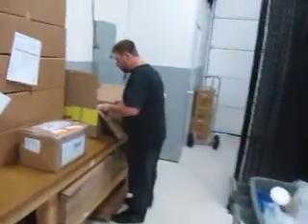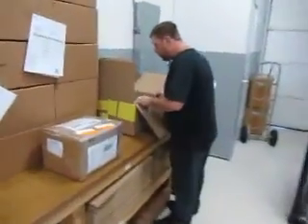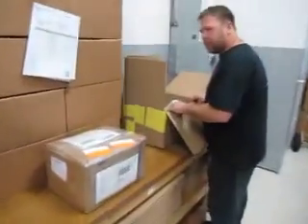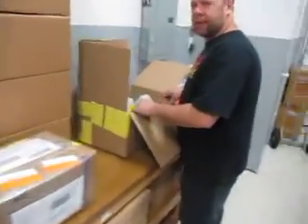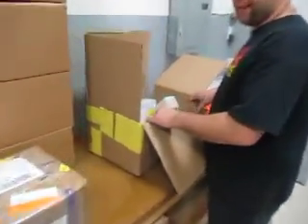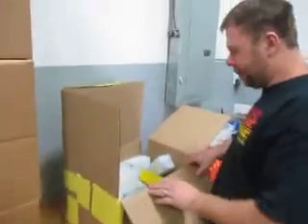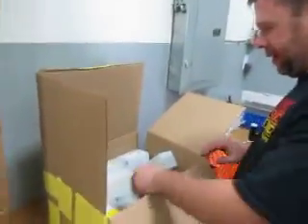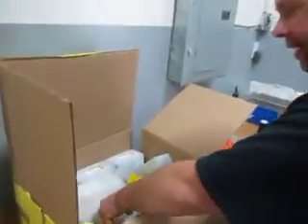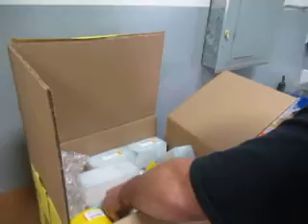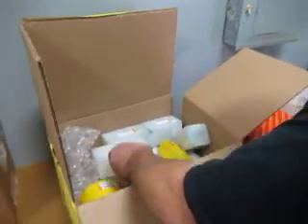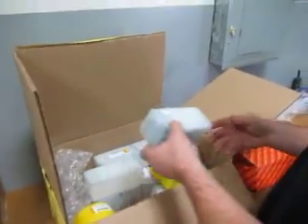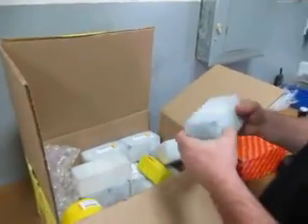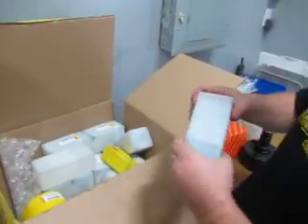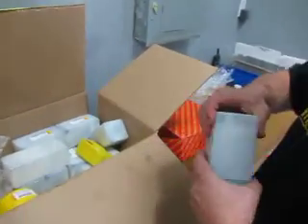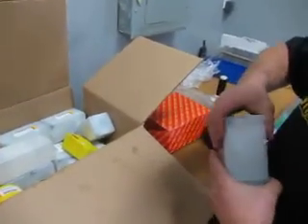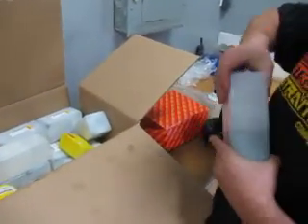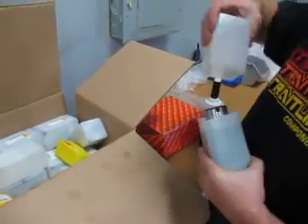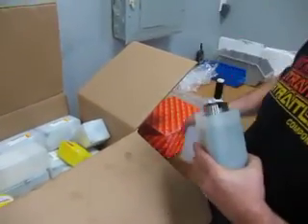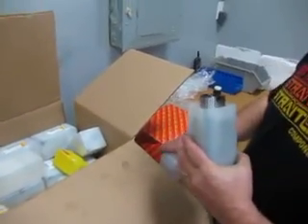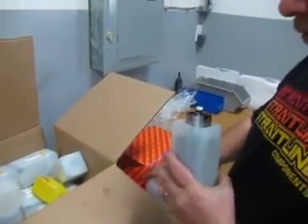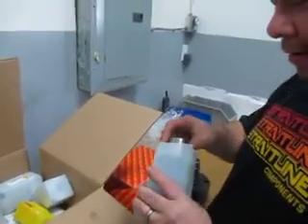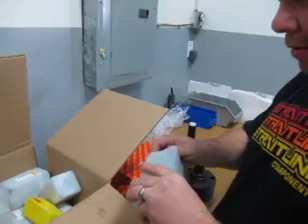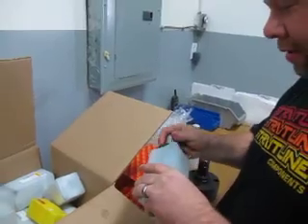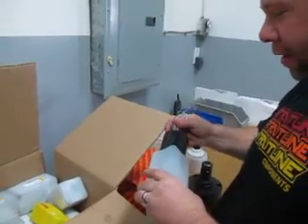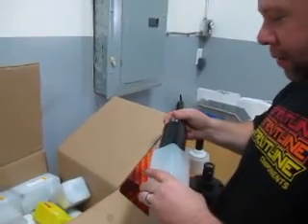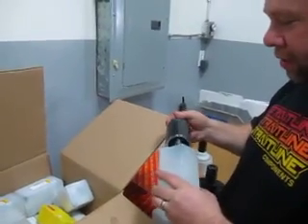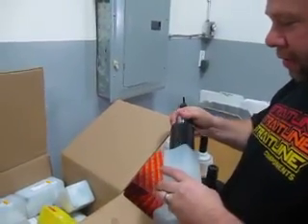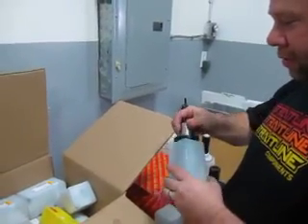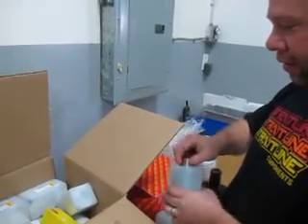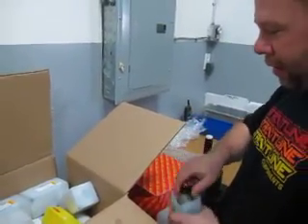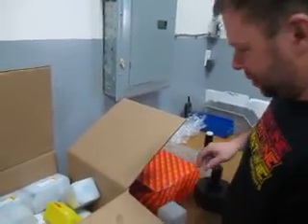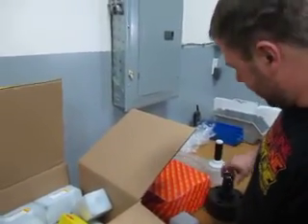Dennis just got the Sandvik tools — we just got our new Christmas order in. Pretty excited. It's all our new tooling for our new Doosan.